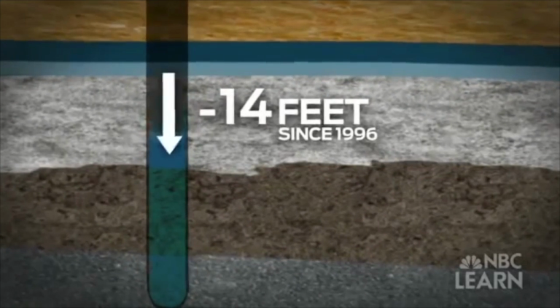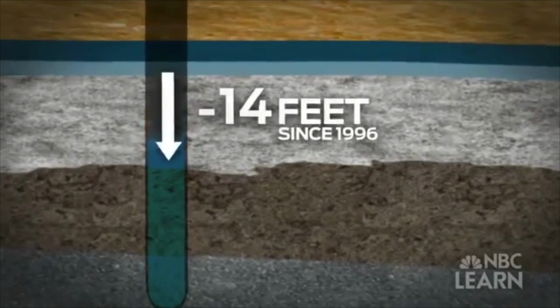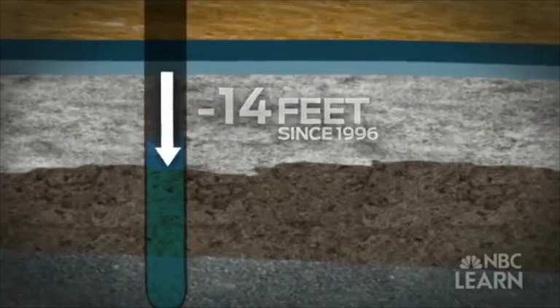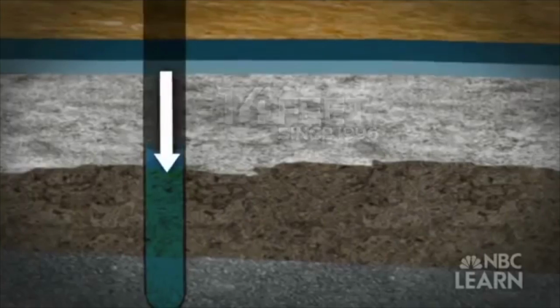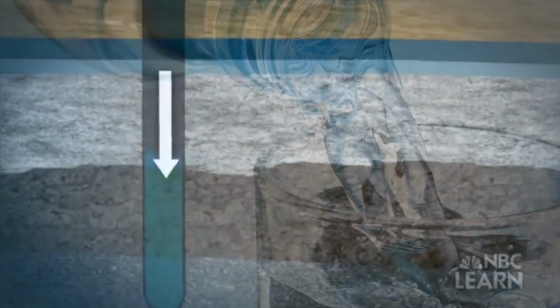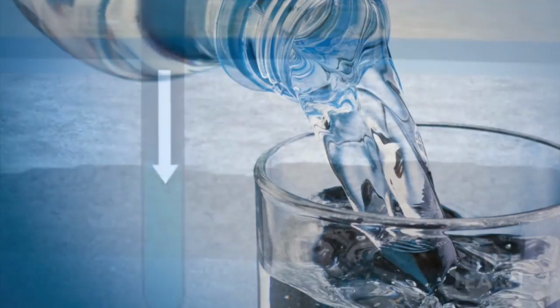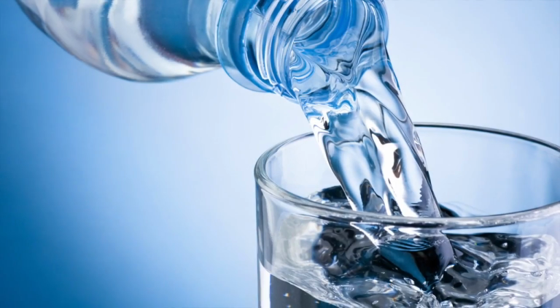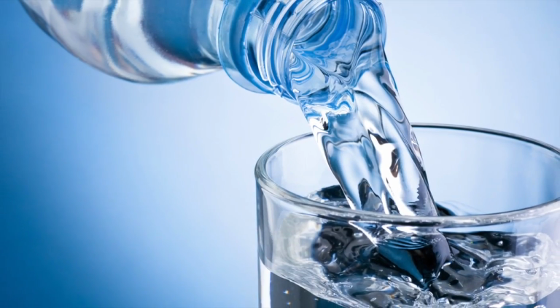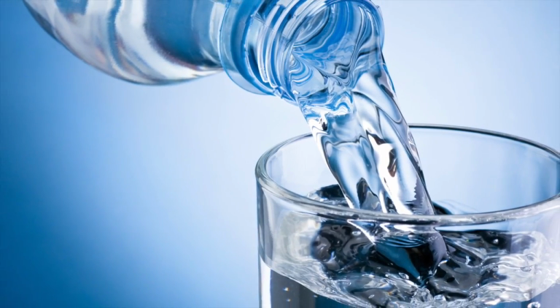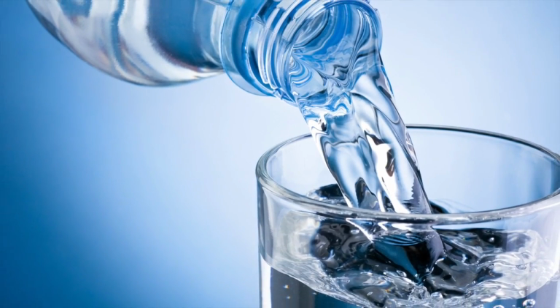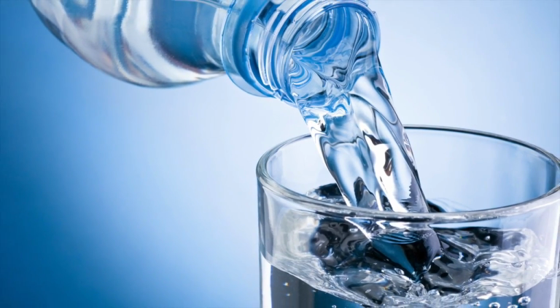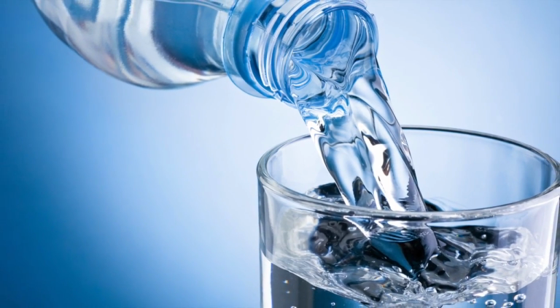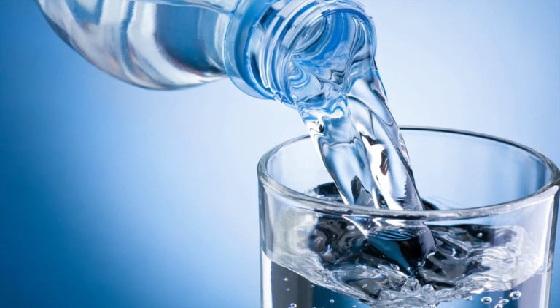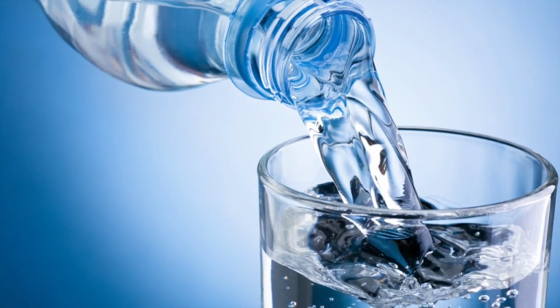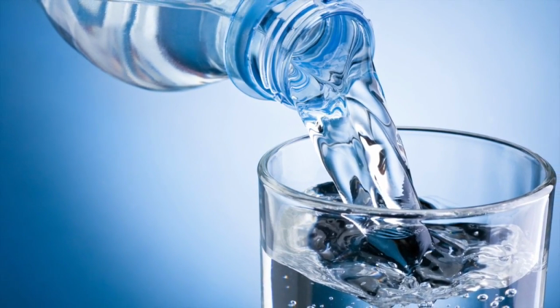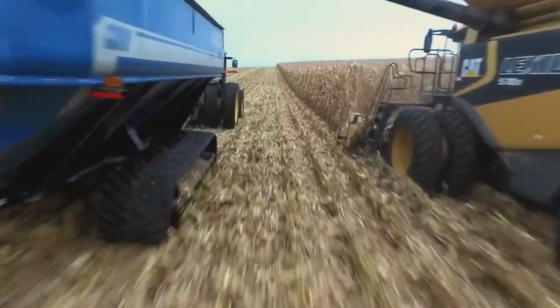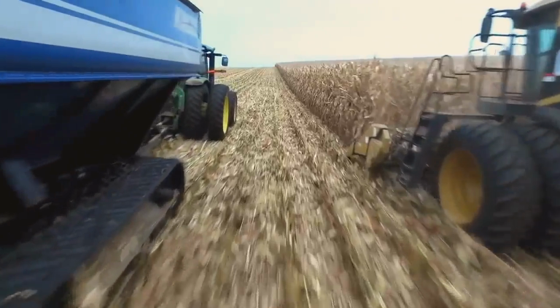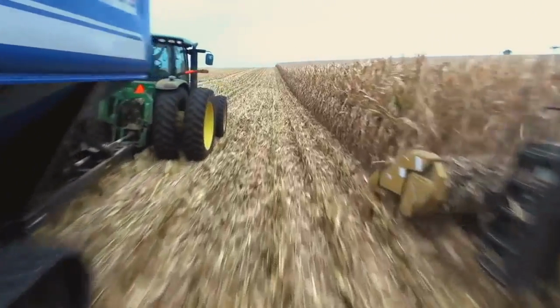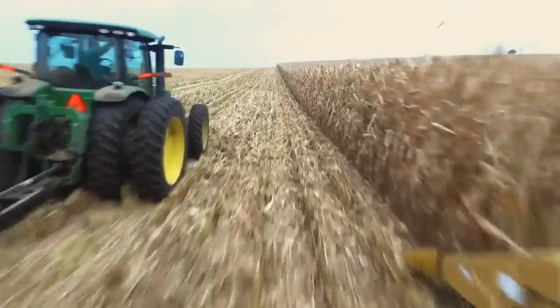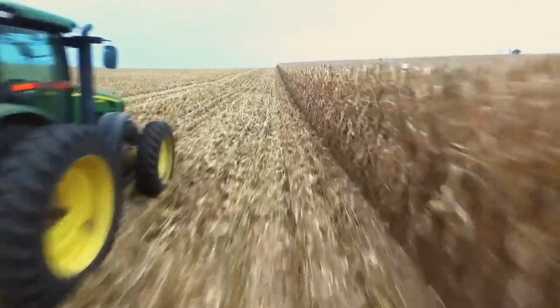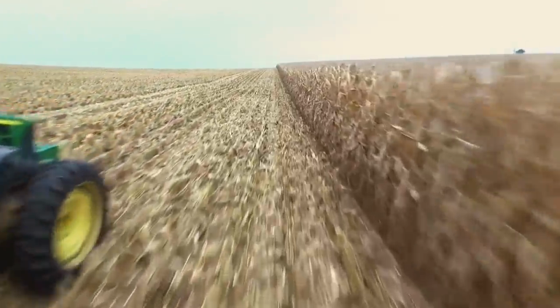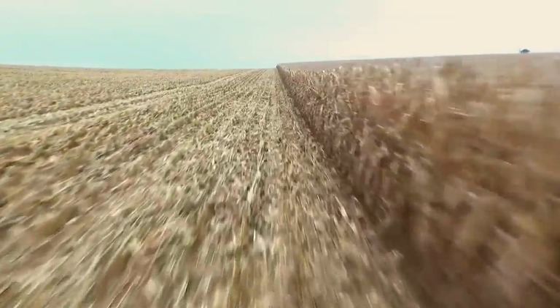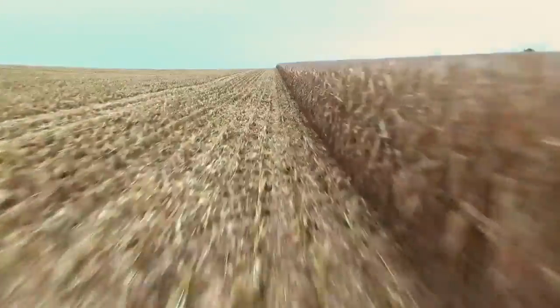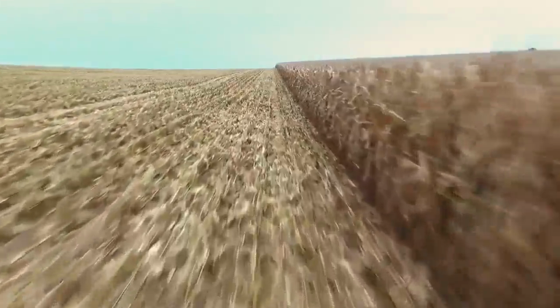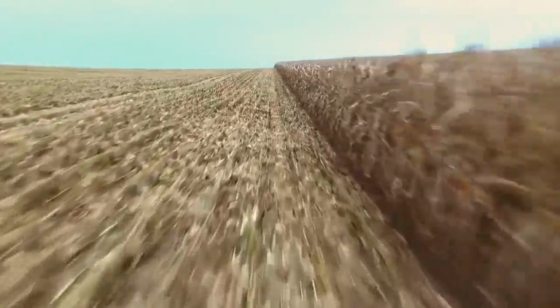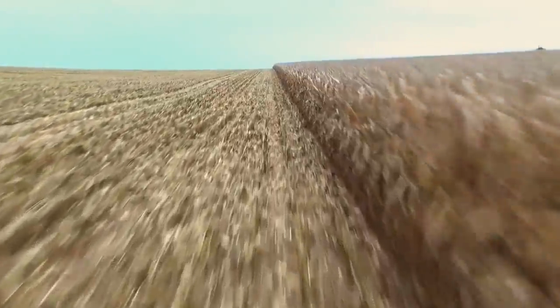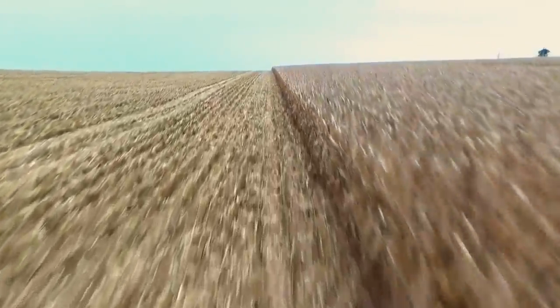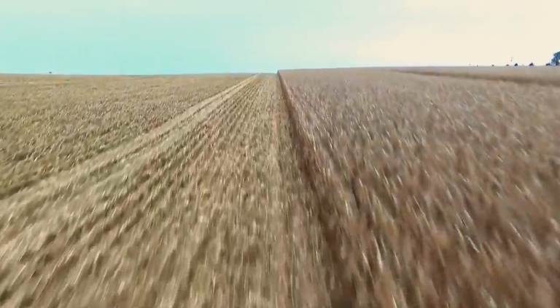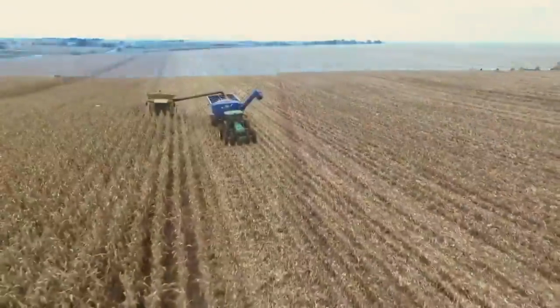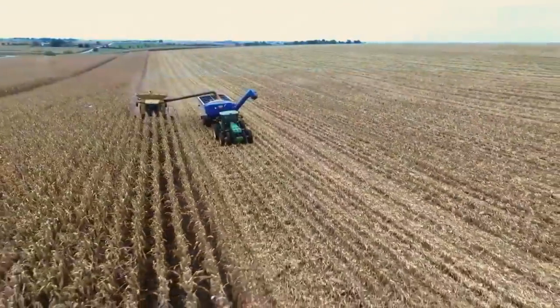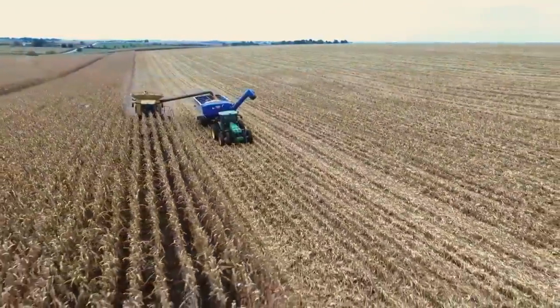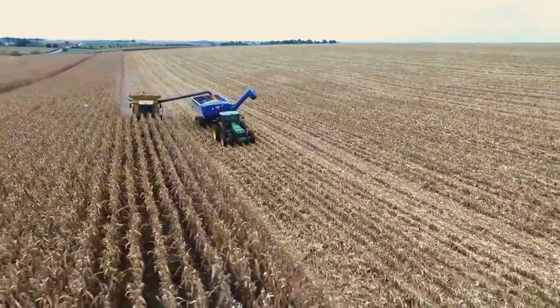The water contained in aquifers is important, as more than 50% of people in the U.S. use groundwater for drinking. Additionally, over one-fourth of cattle, corn, cotton, and wheat produced in the U.S. depends on water from the Ogallala.